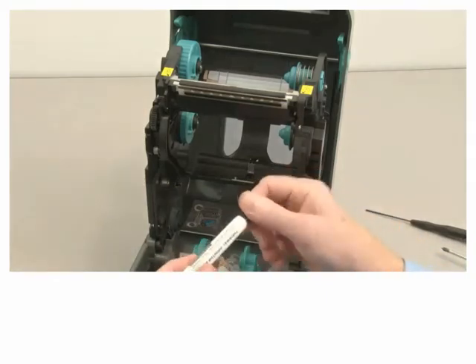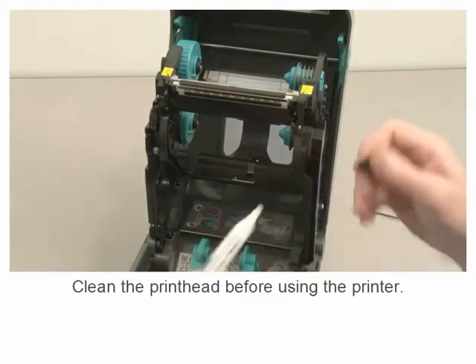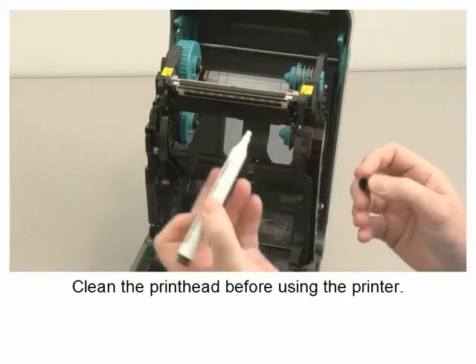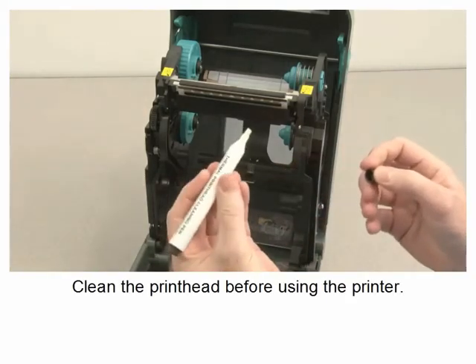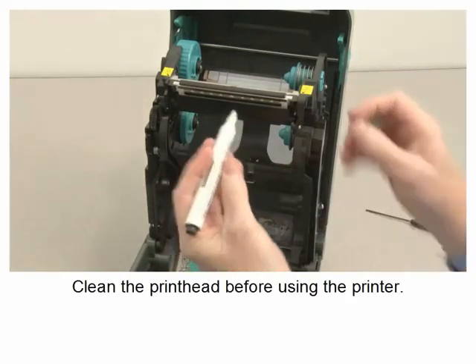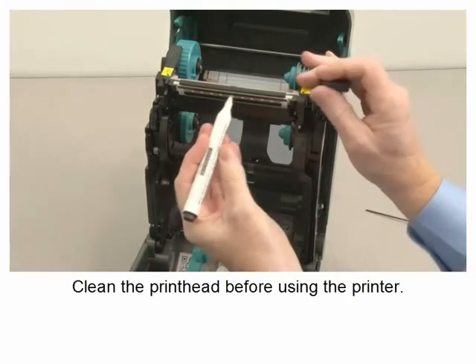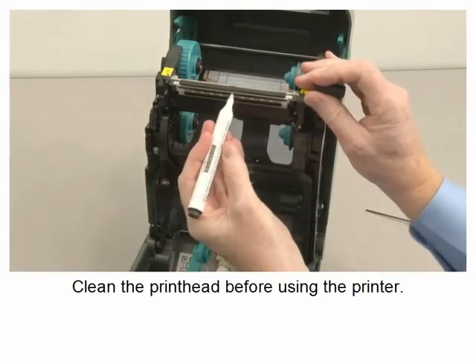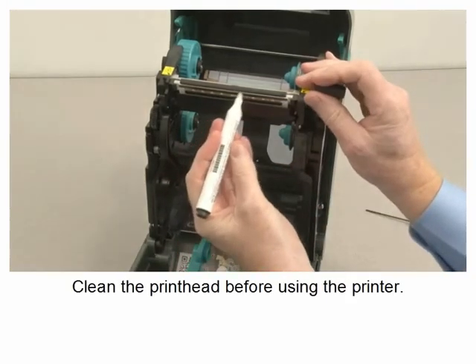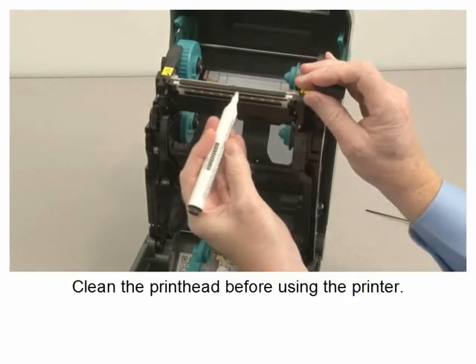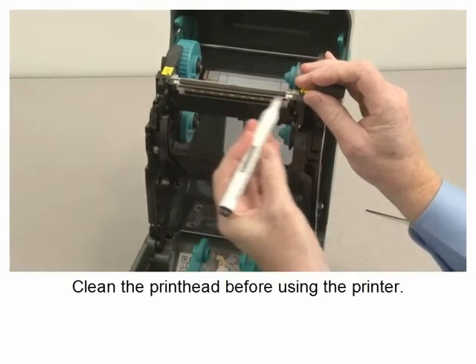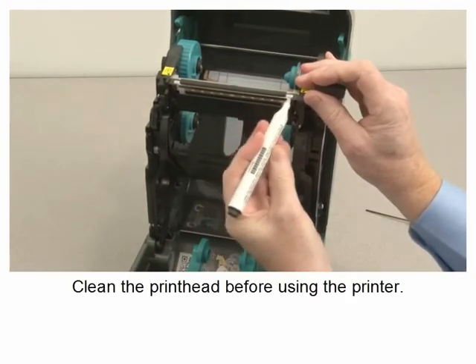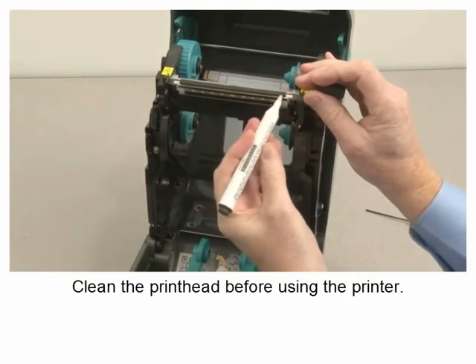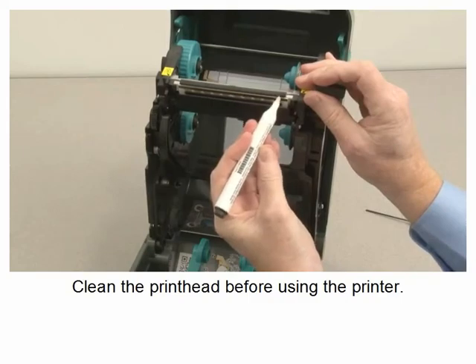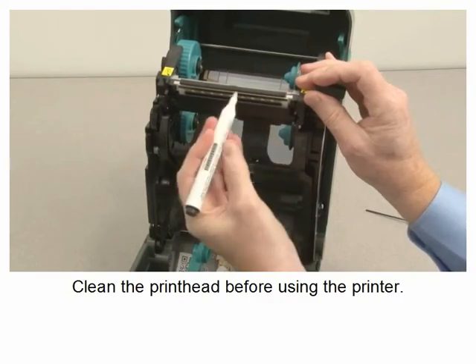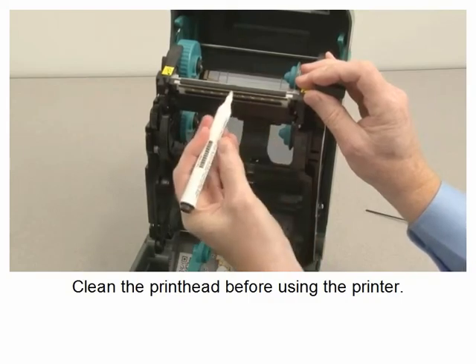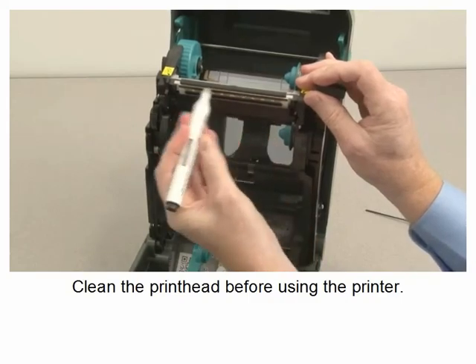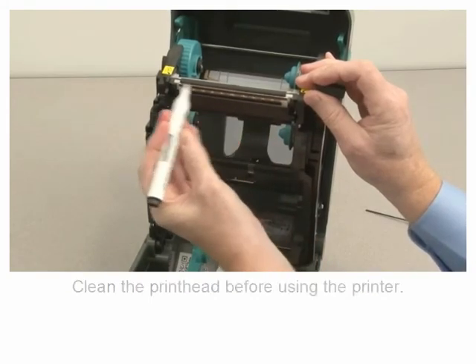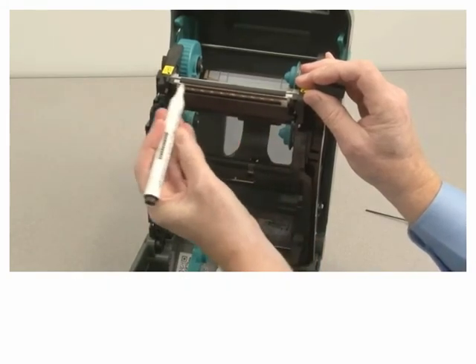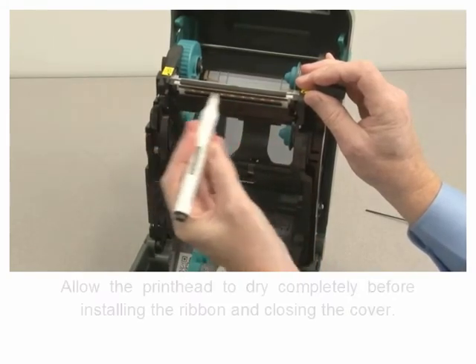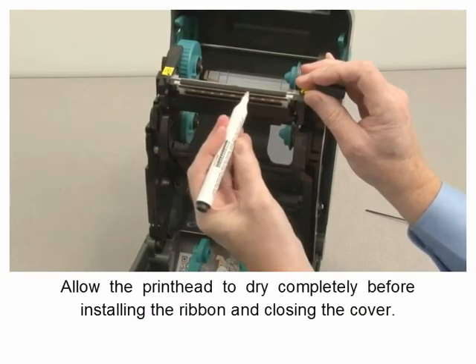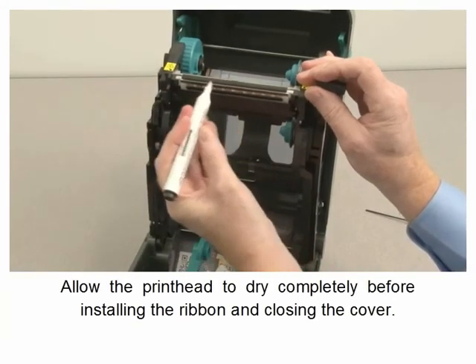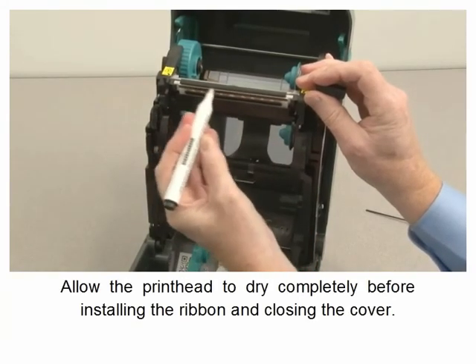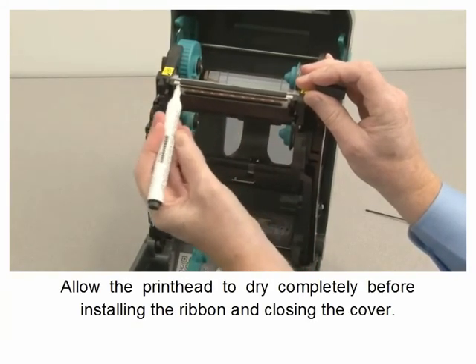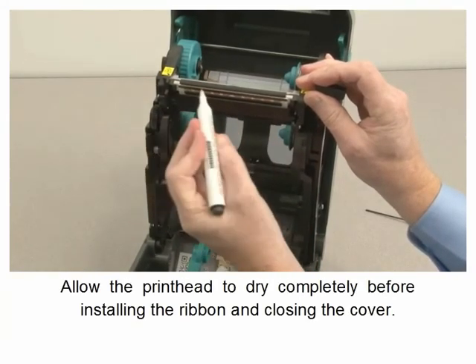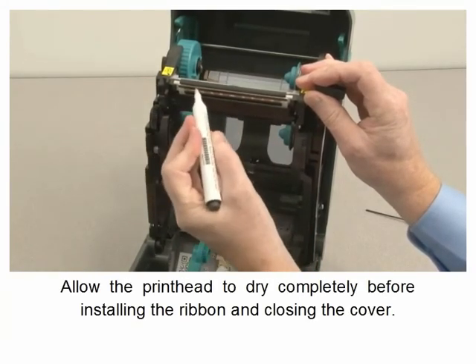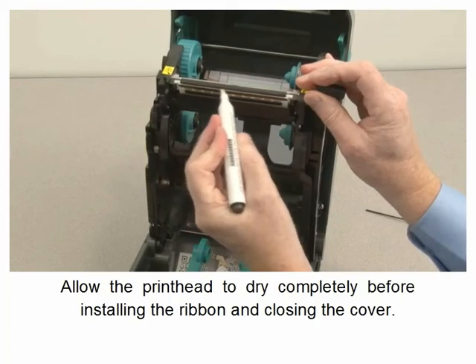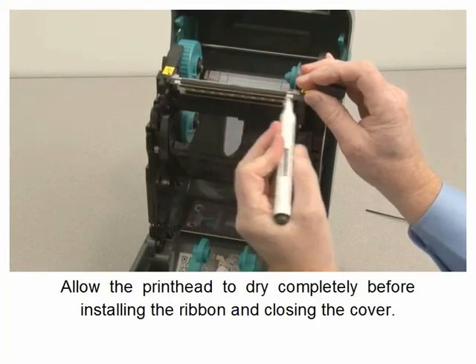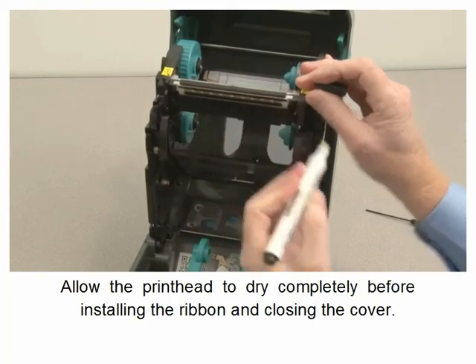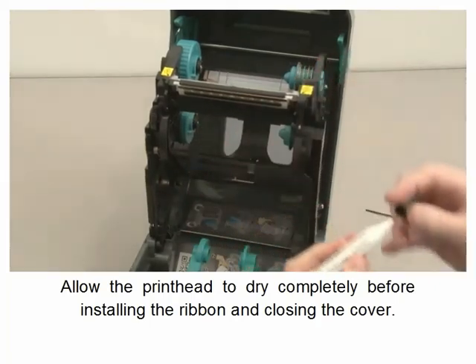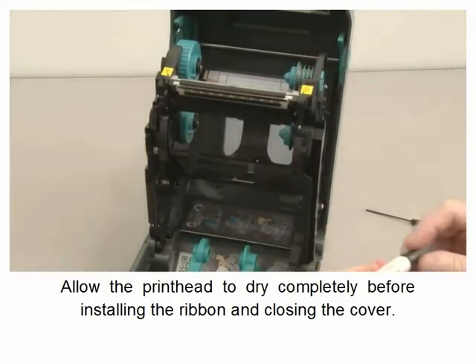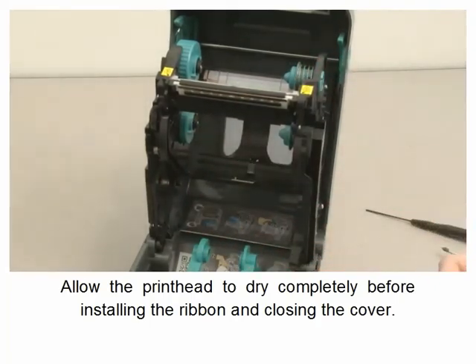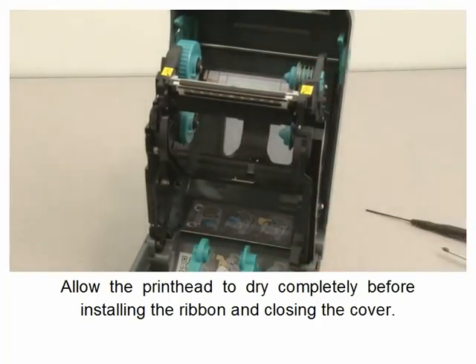Clean the printhead before using the printer. Allow the printhead to dry completely before installing the ribbon and closing the cover.